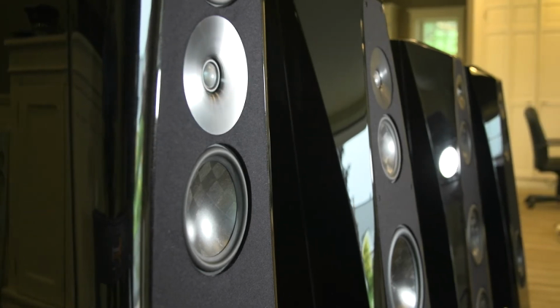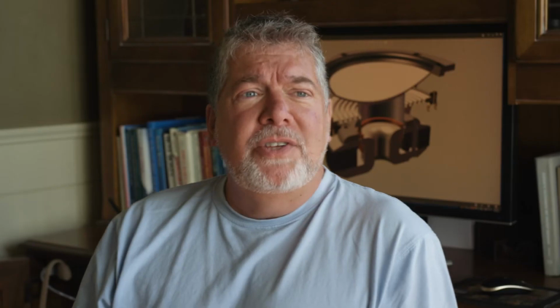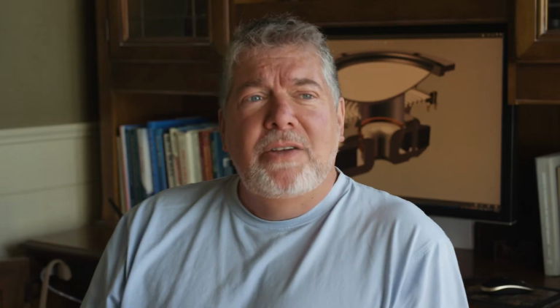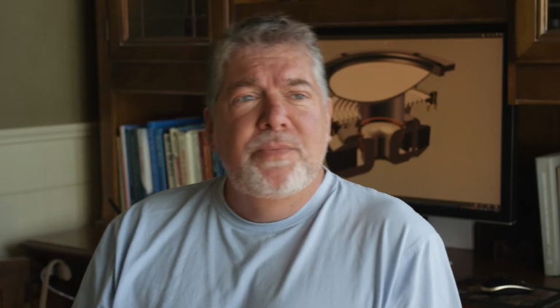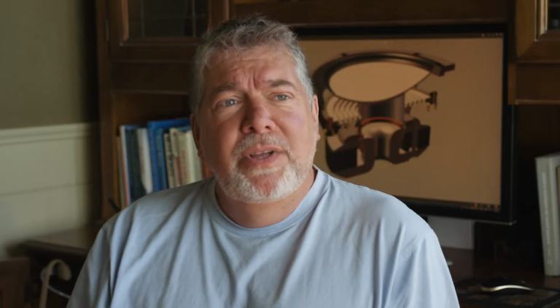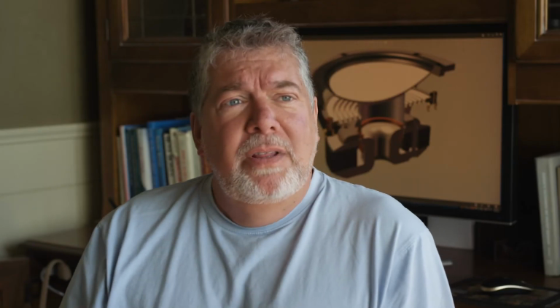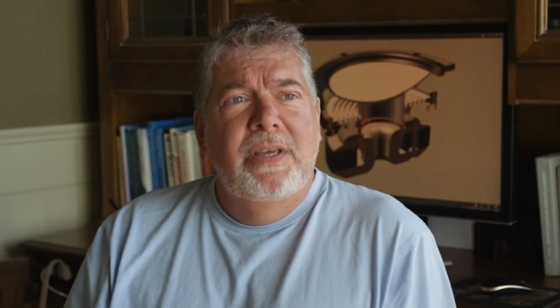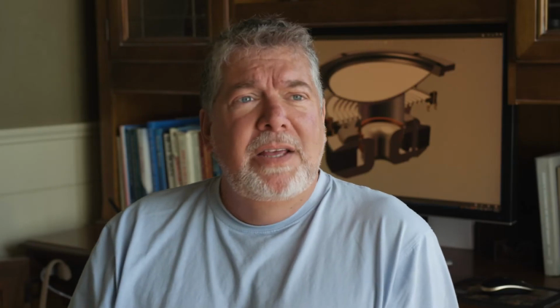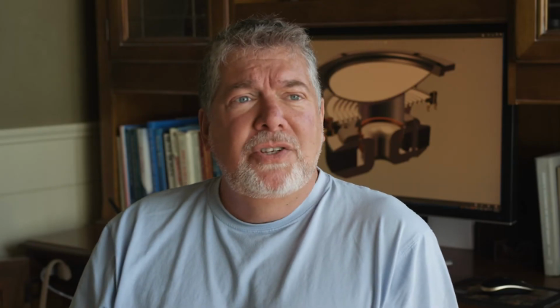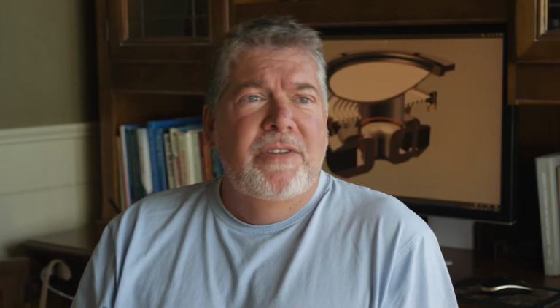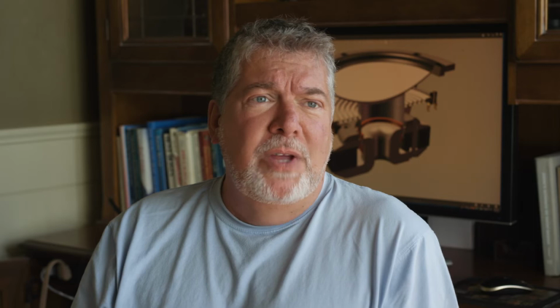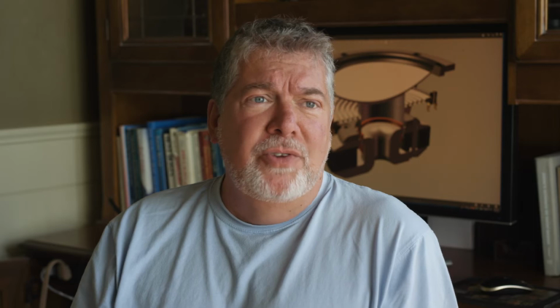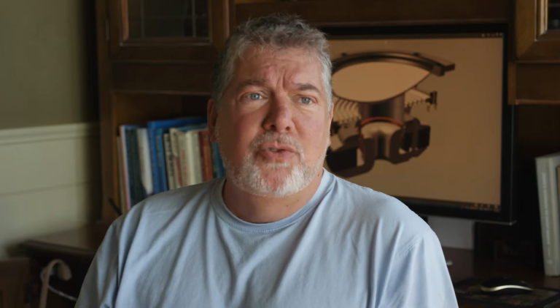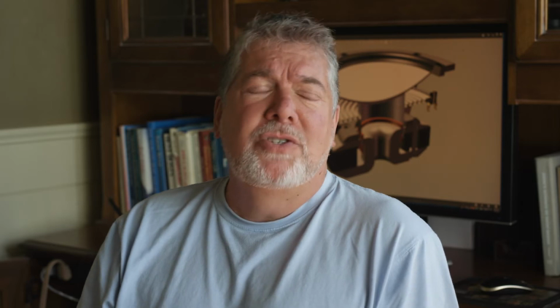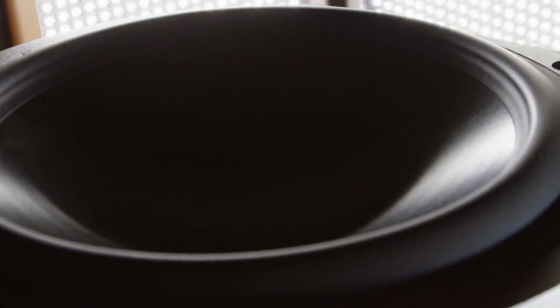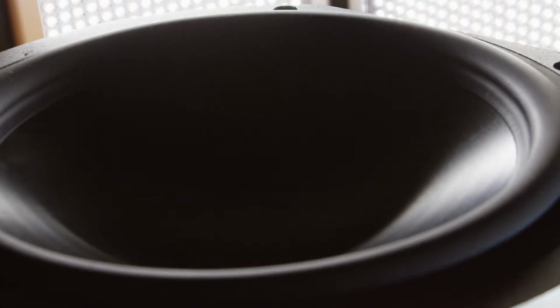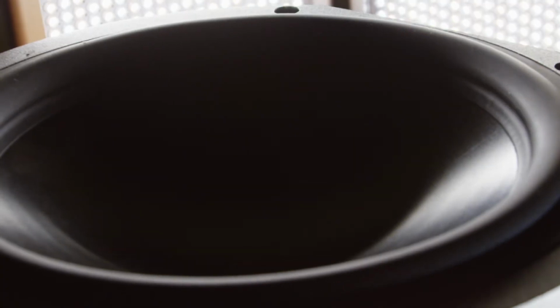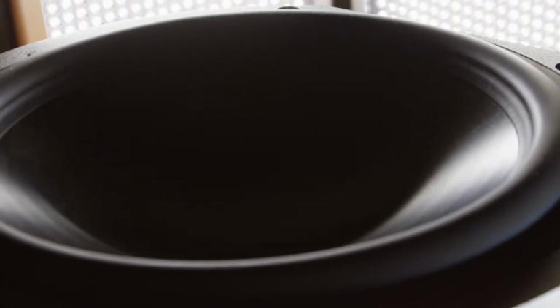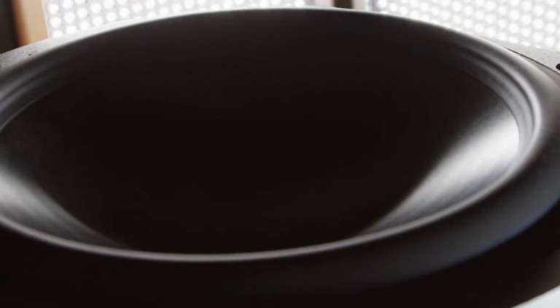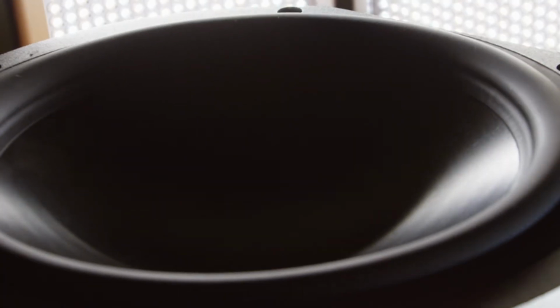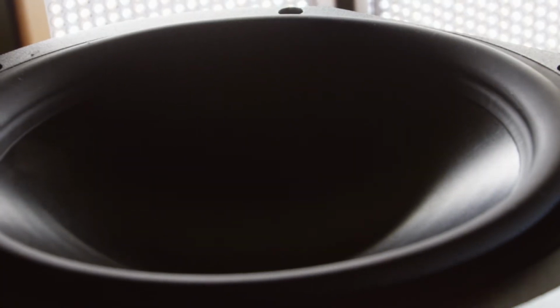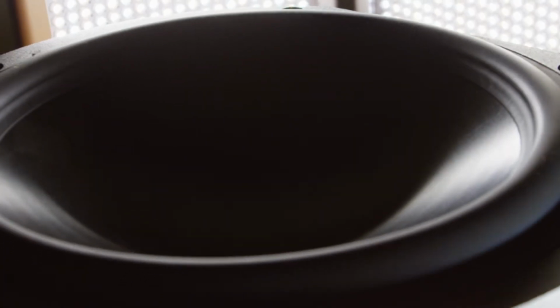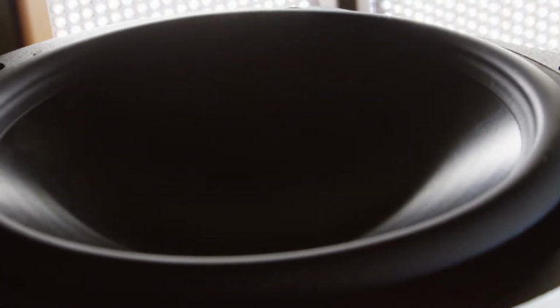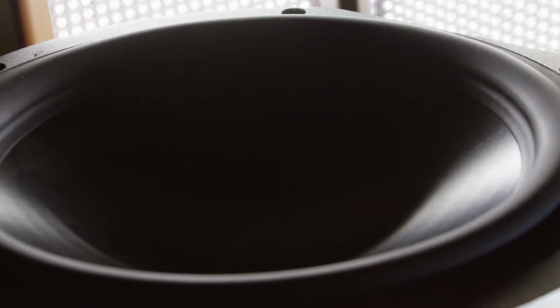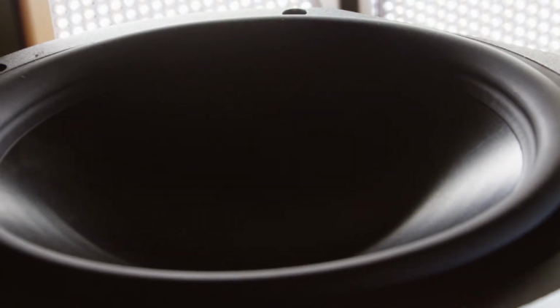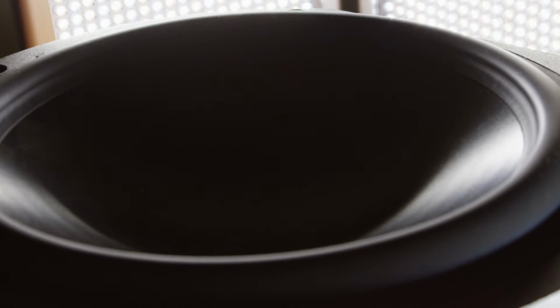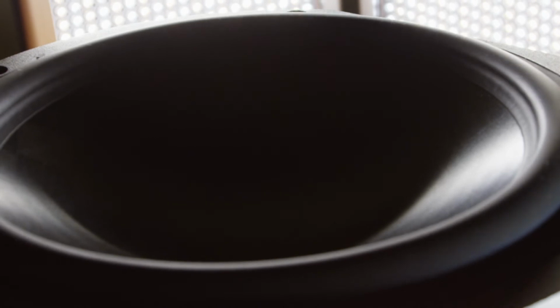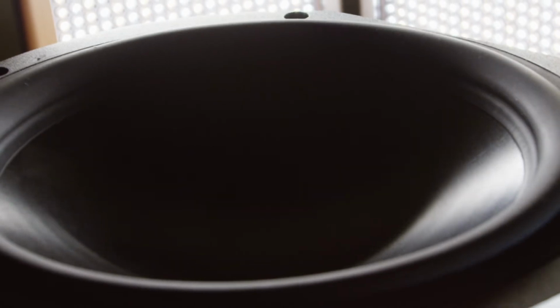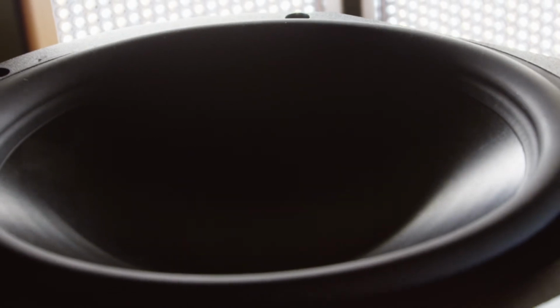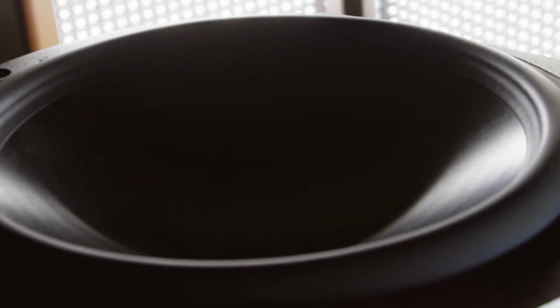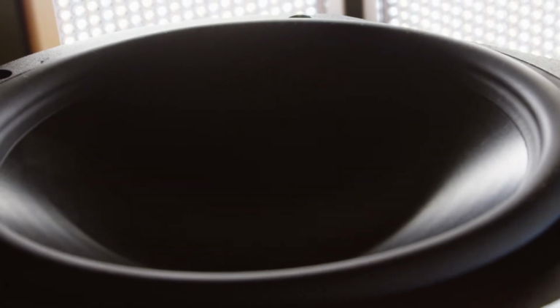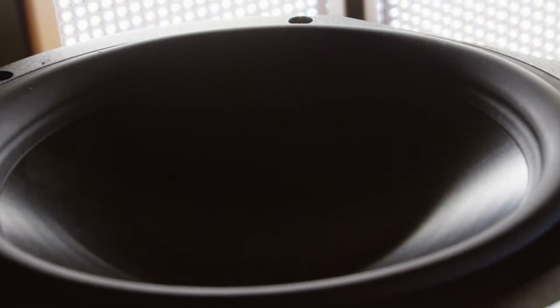This process allows us to build the highest stiffness-to-weight ratio cones possible and ensures pure pistonic behavior to well outside of the bandpass for both the mid-ranges and woofers.